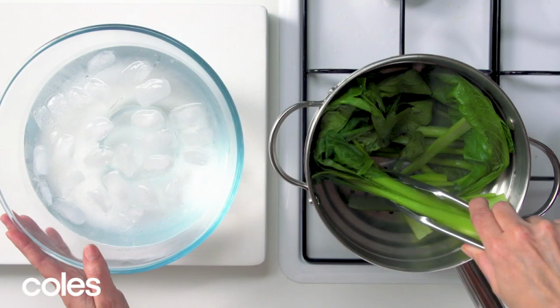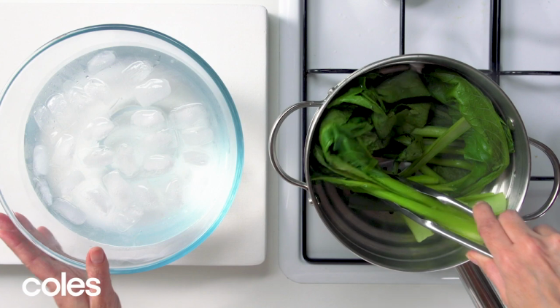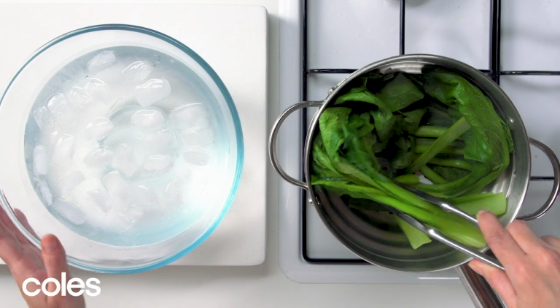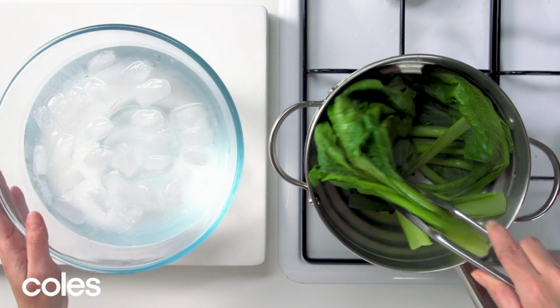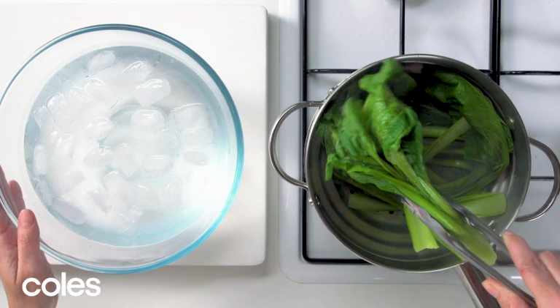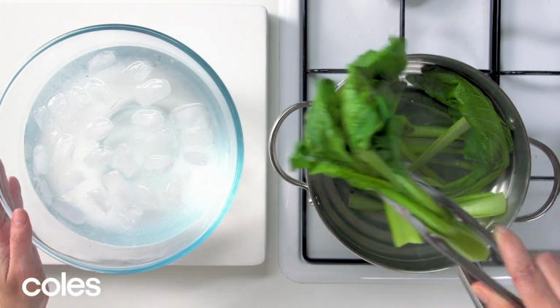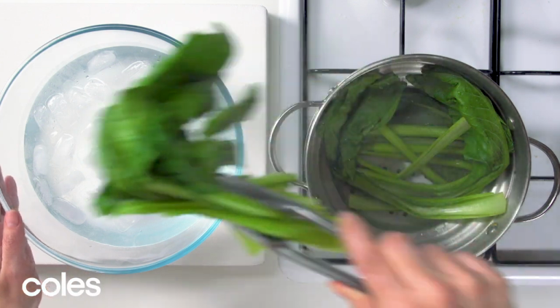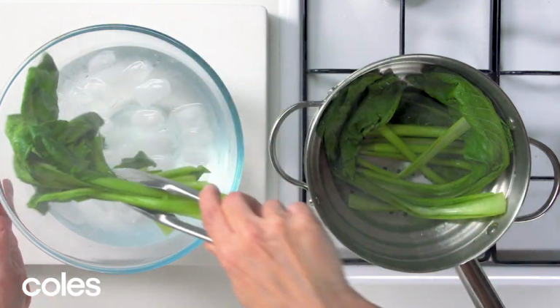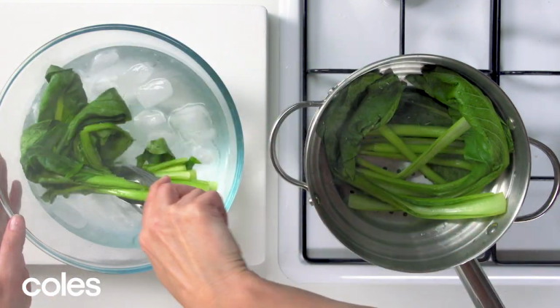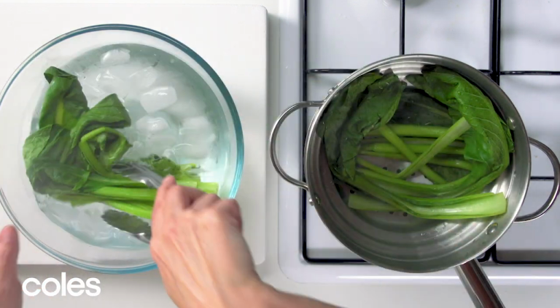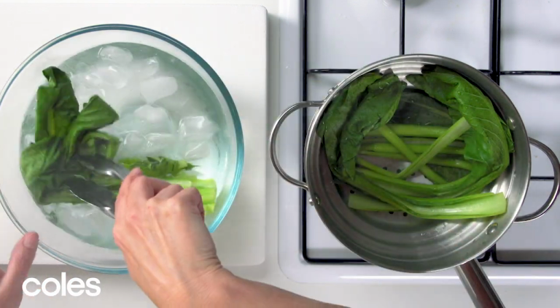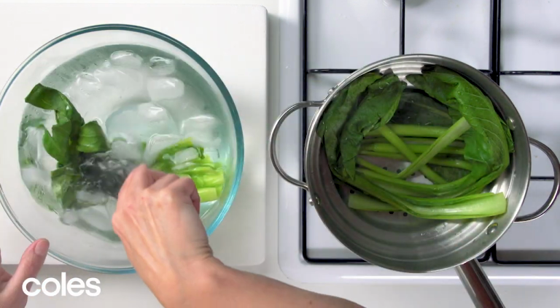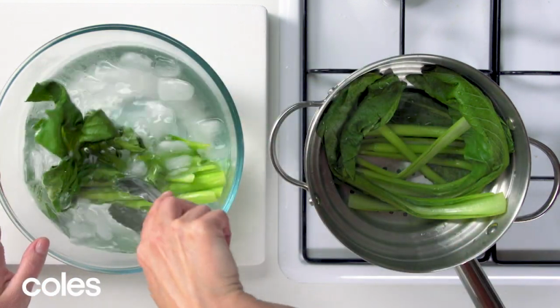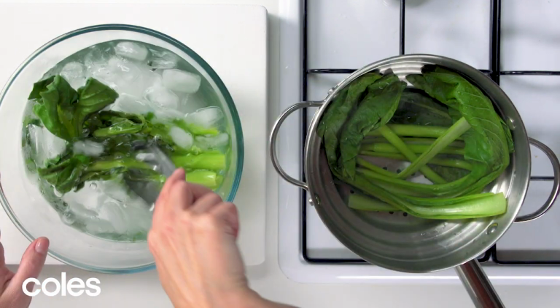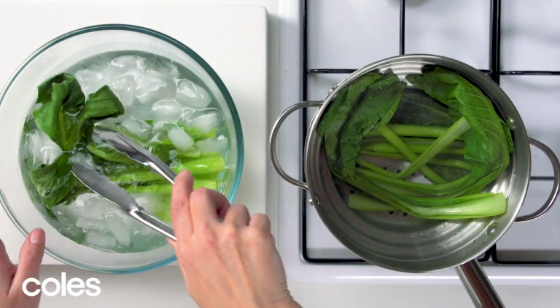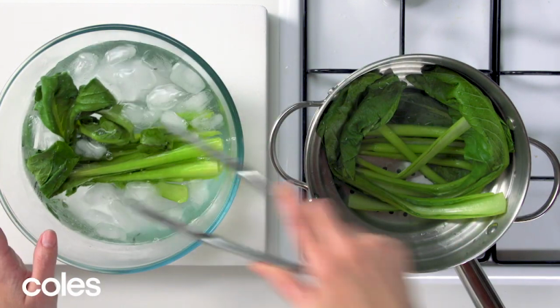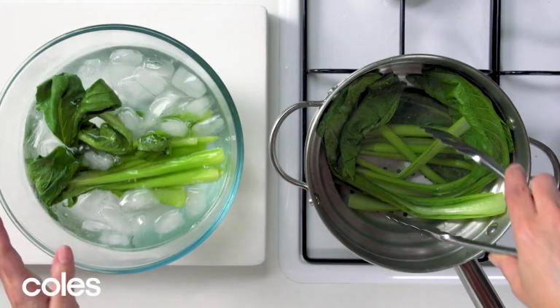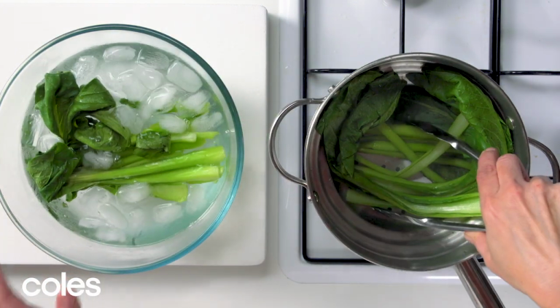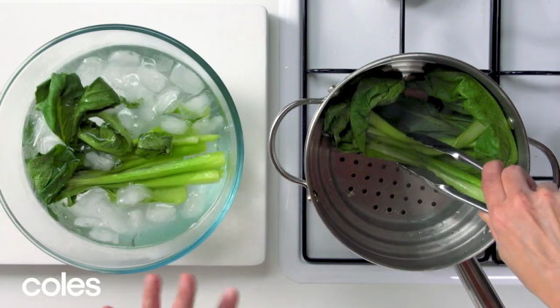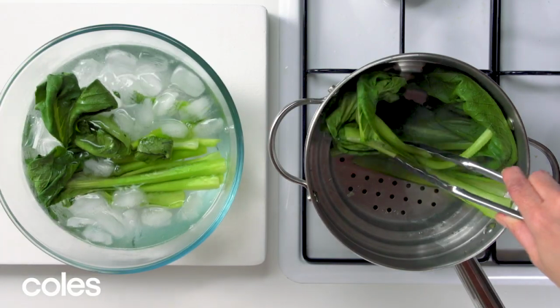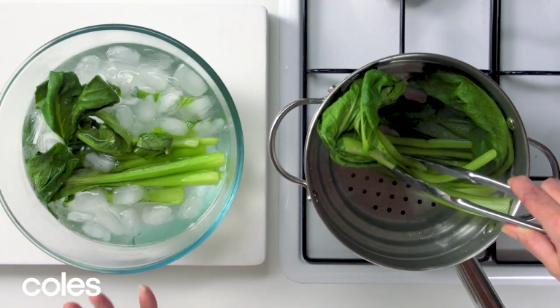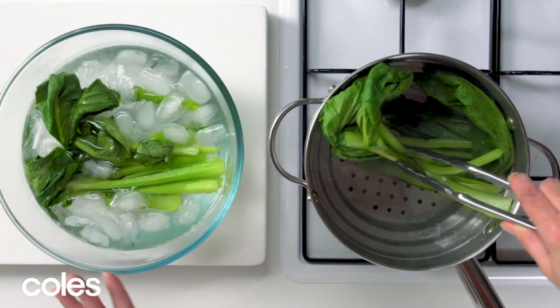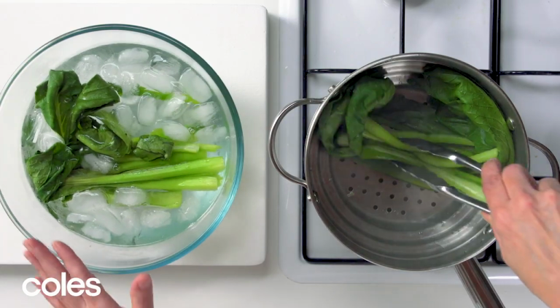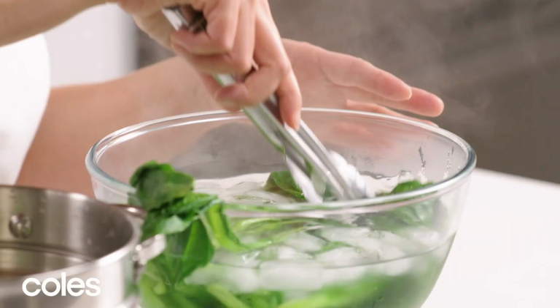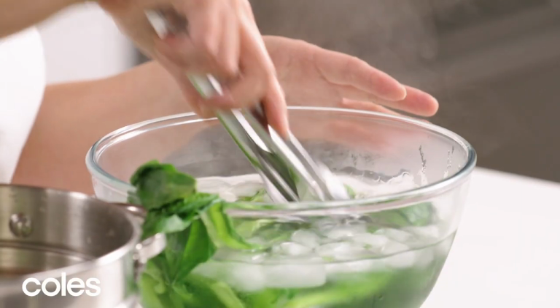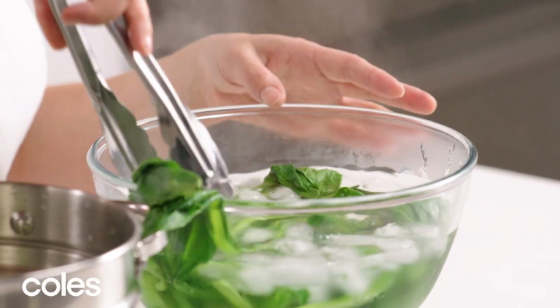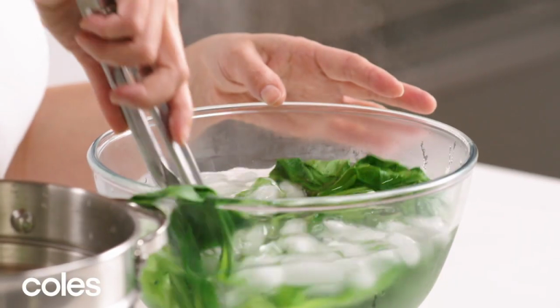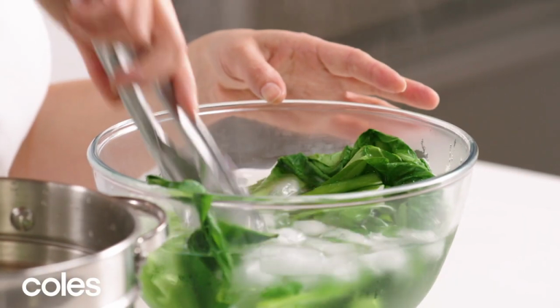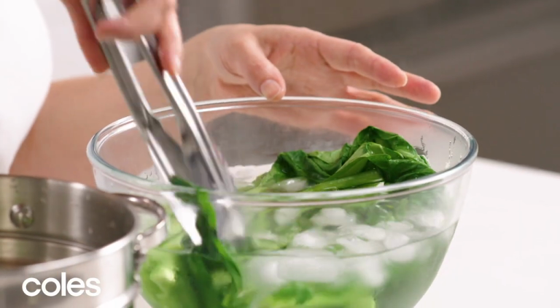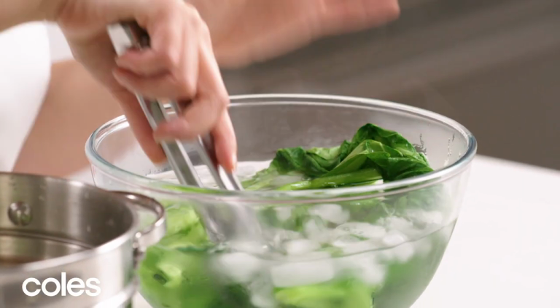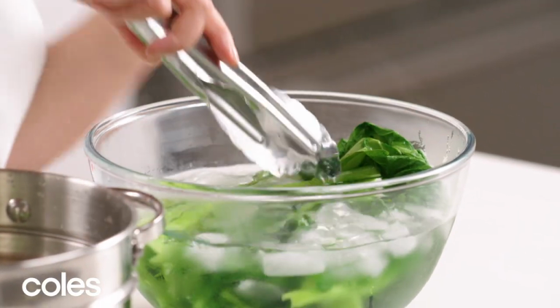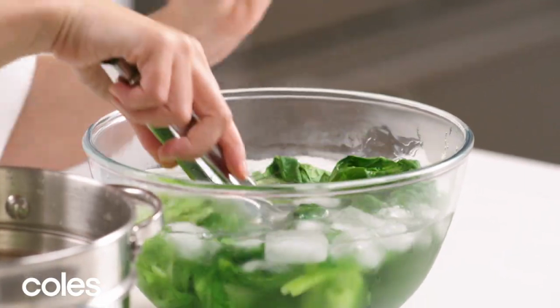Using your tongs, quickly transfer the choy sum to a bowl of iced water. This will cool down the vegetable quickly so that it keeps that beautiful bright green colour.